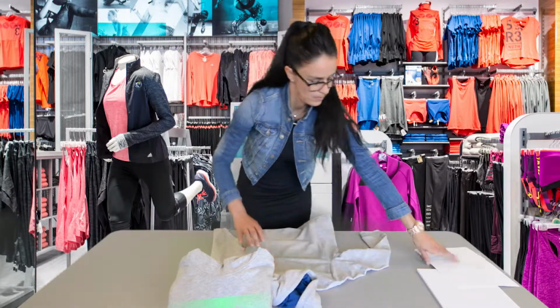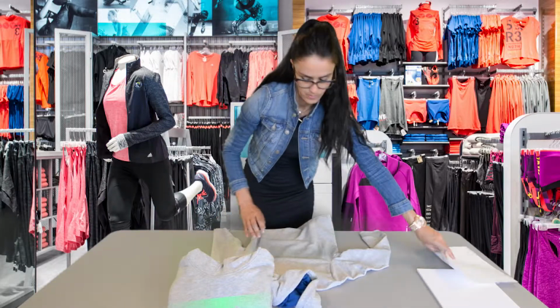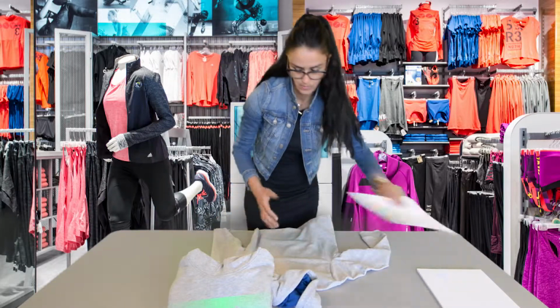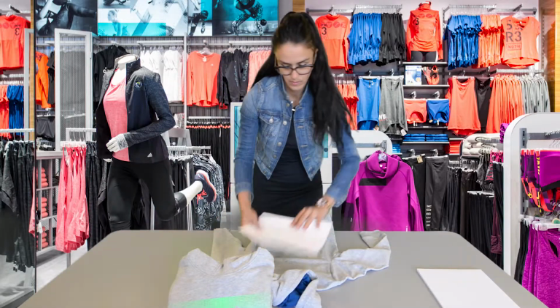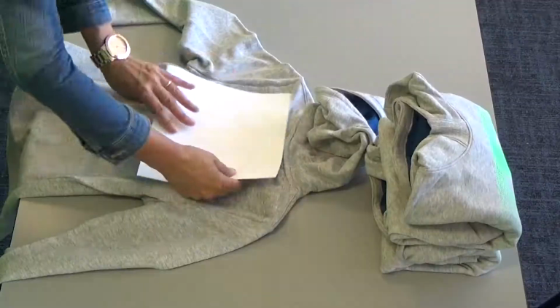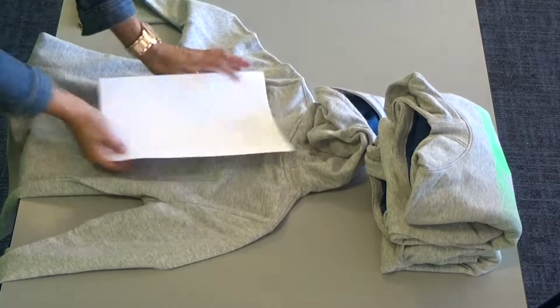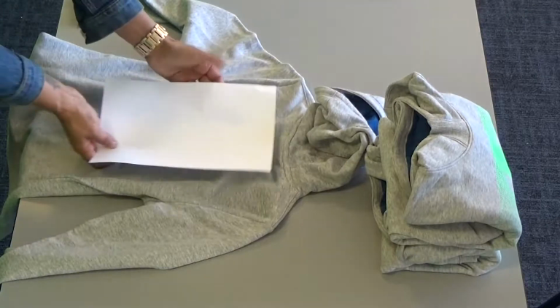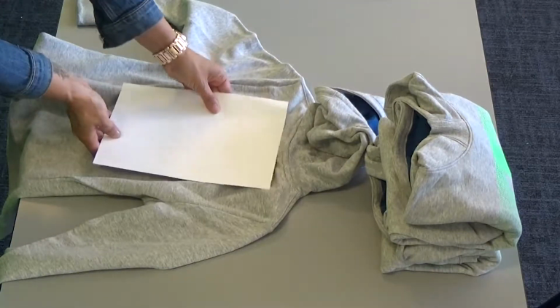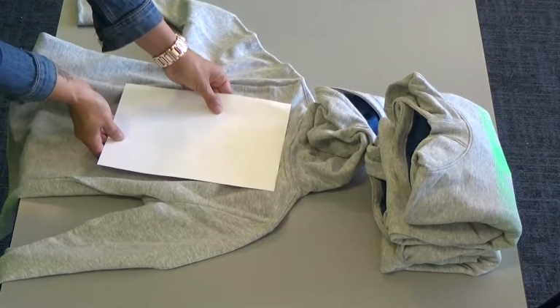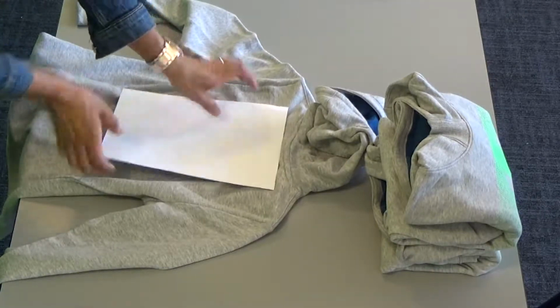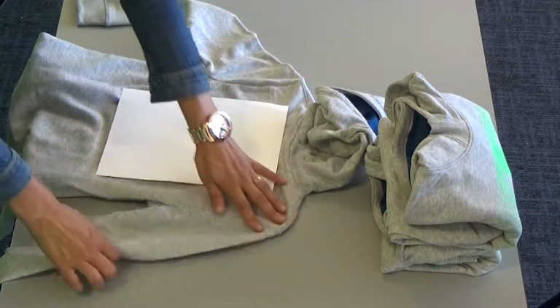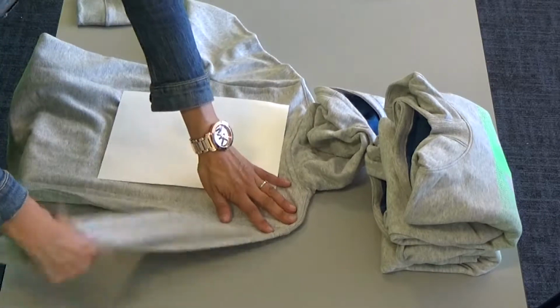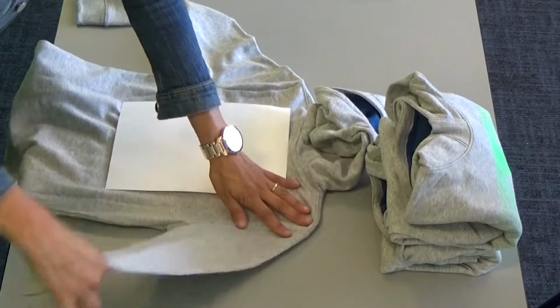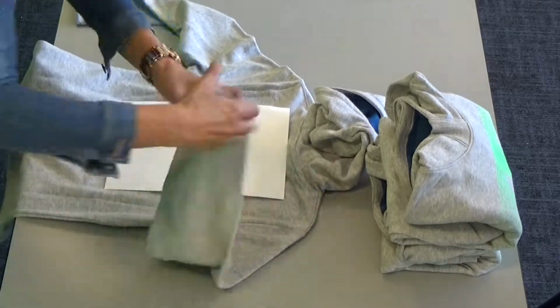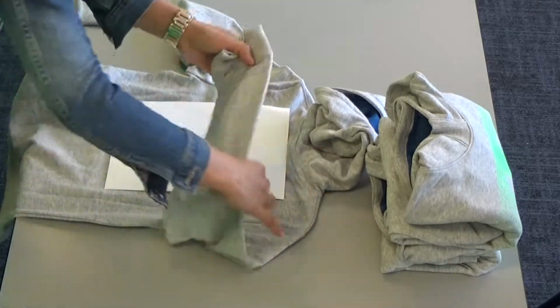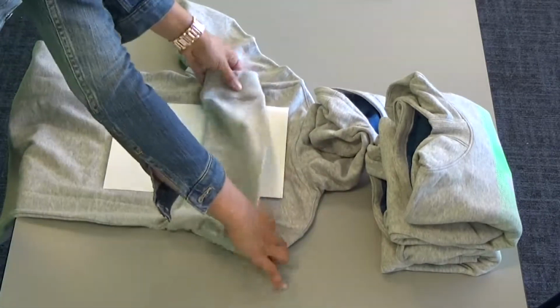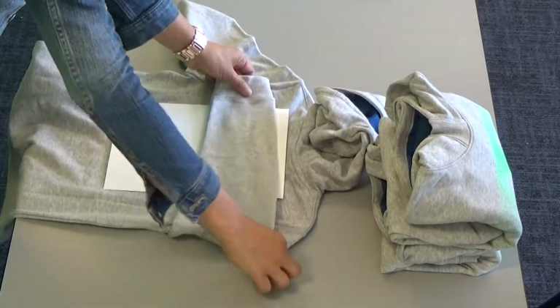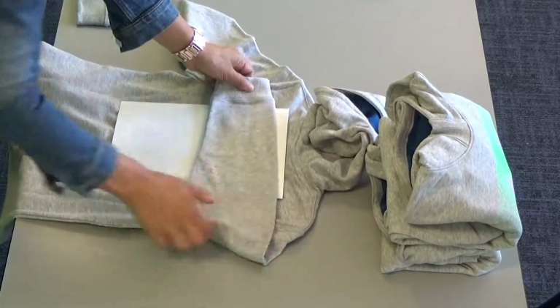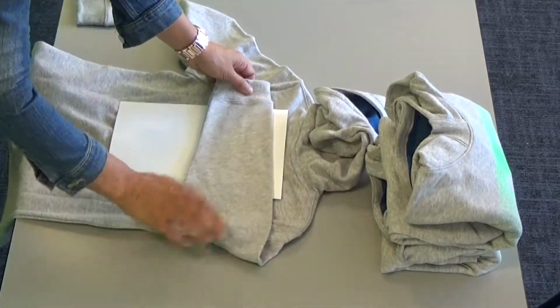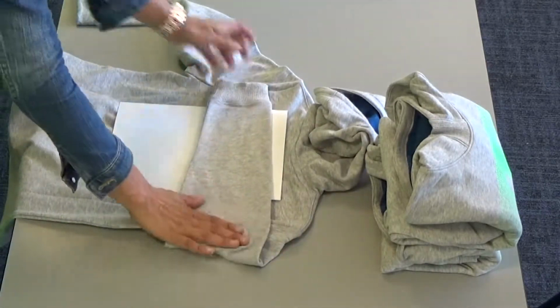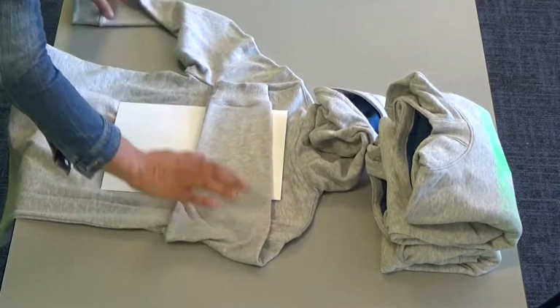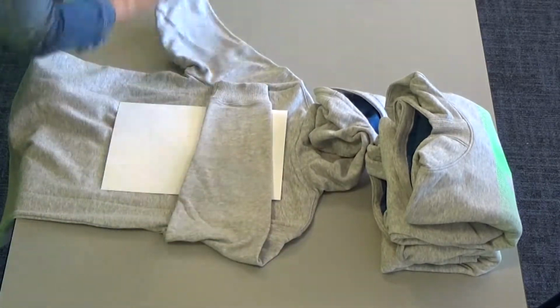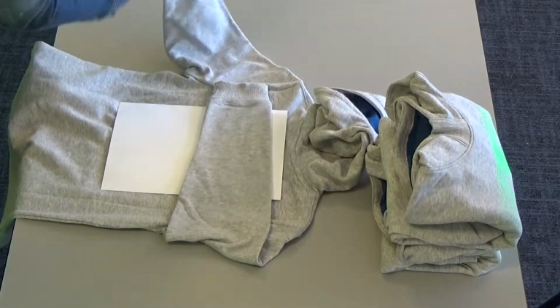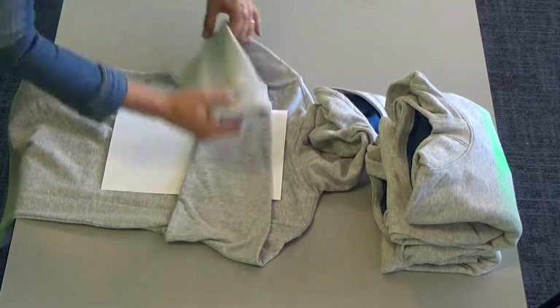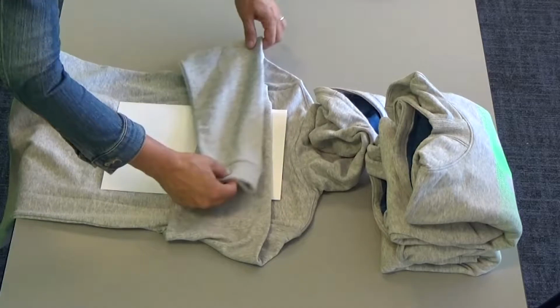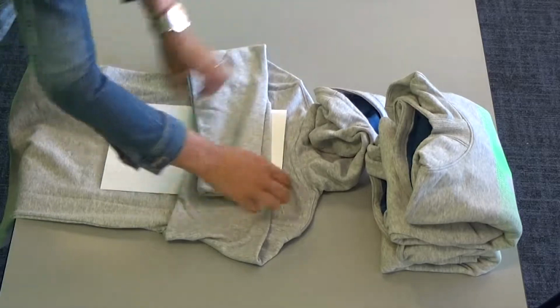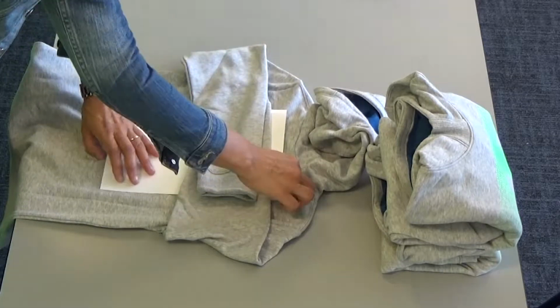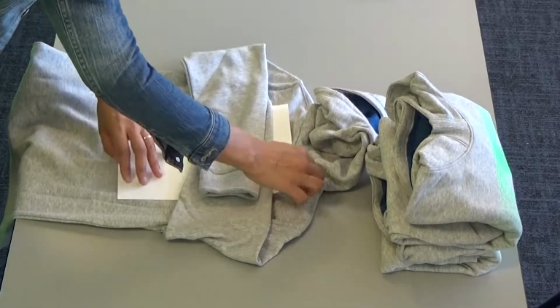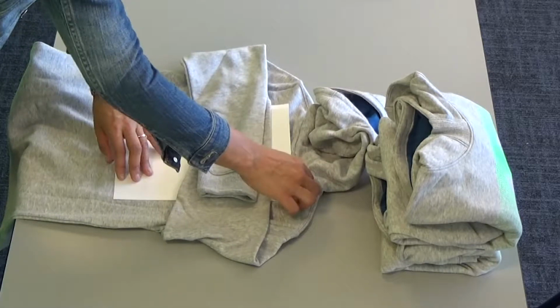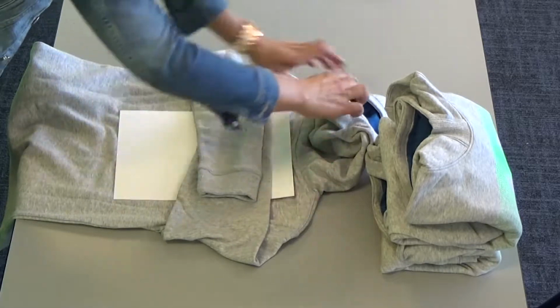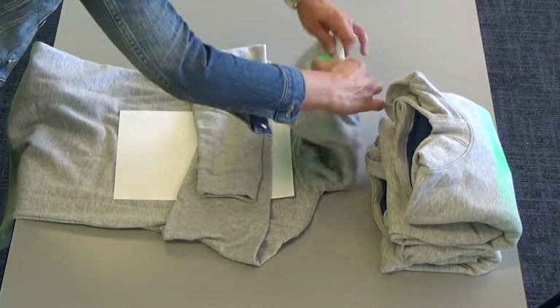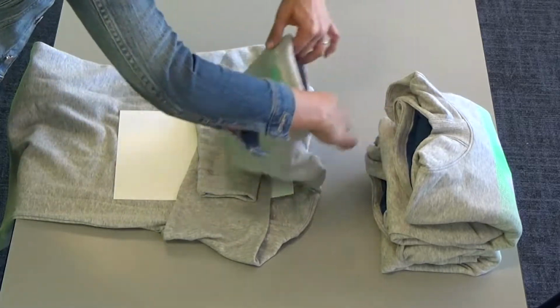And no matter which size of jersey, the cardboard evens out the sizing differences.